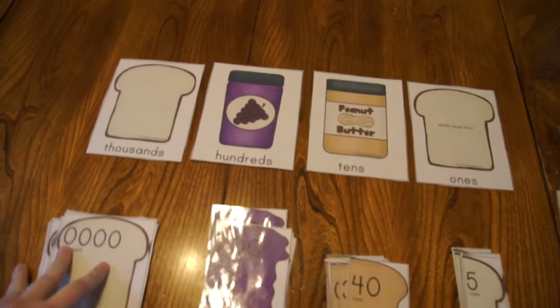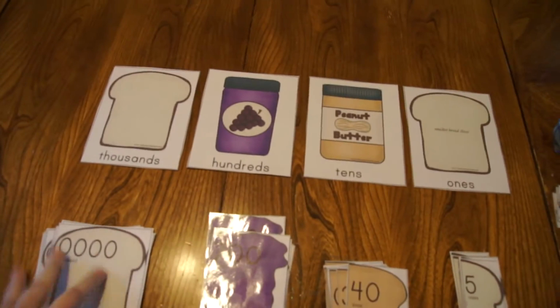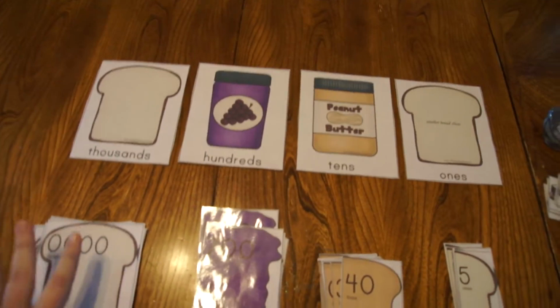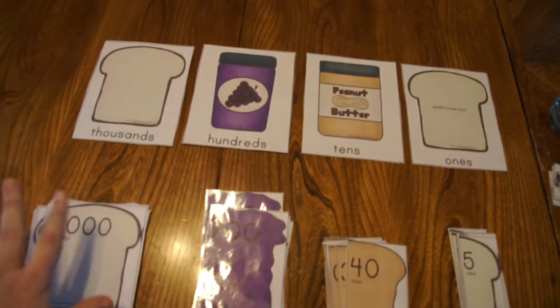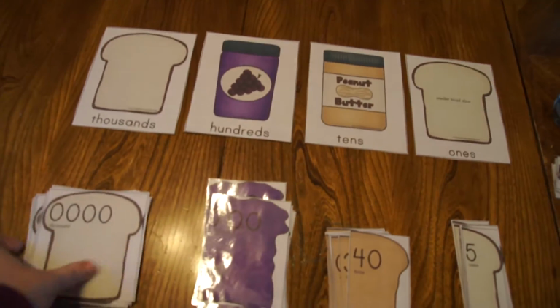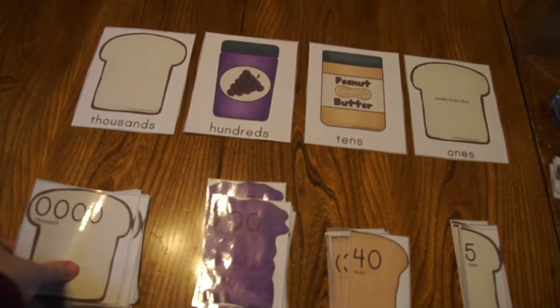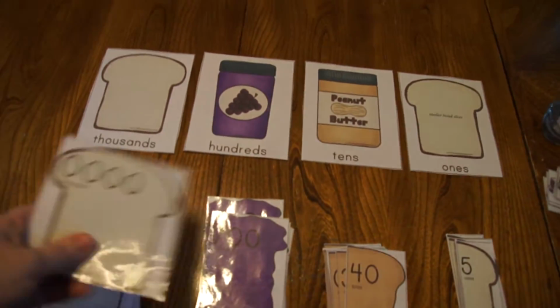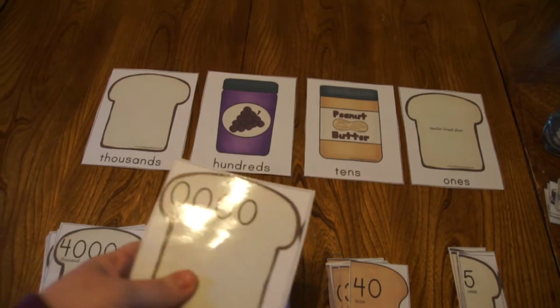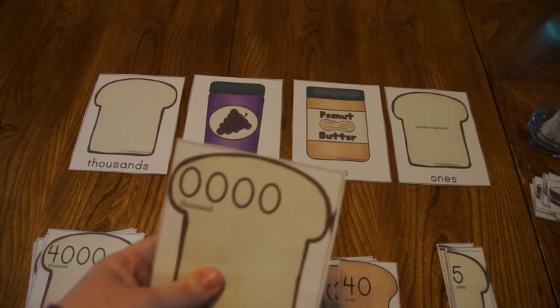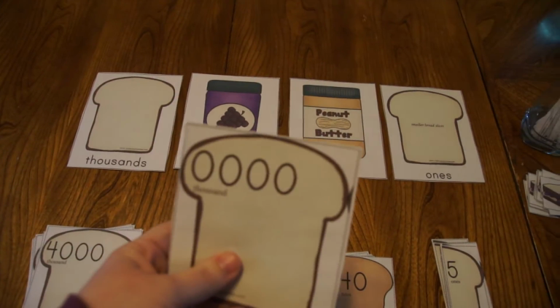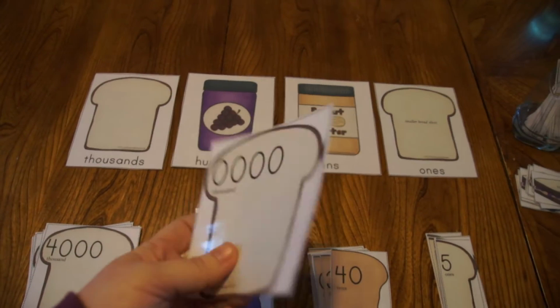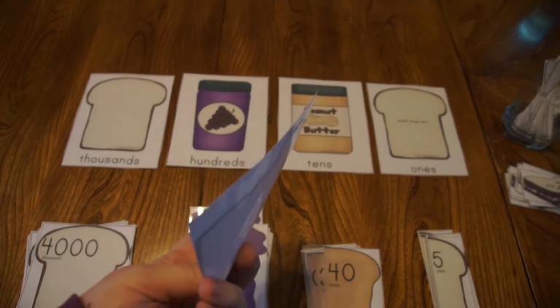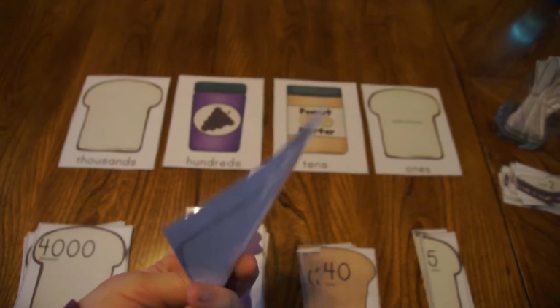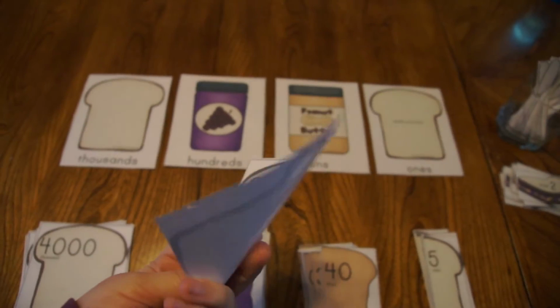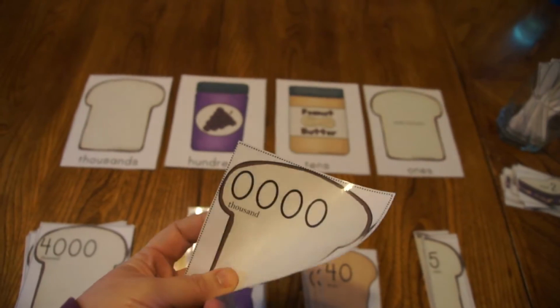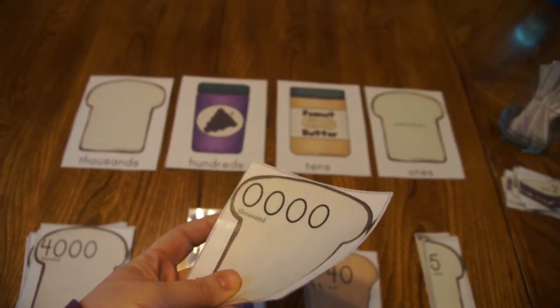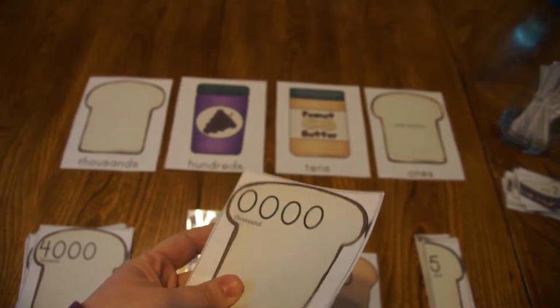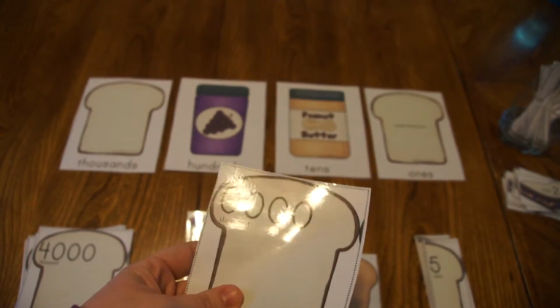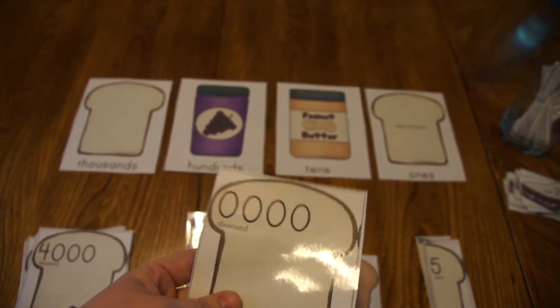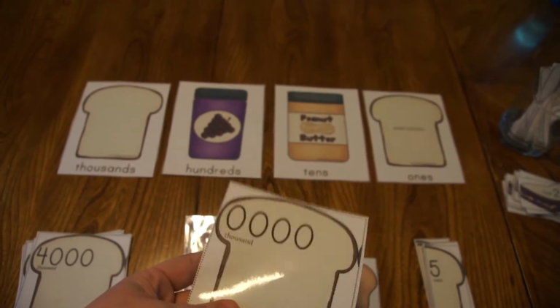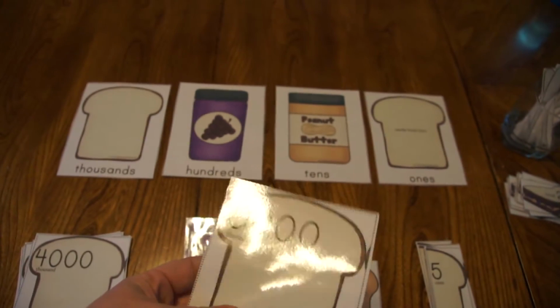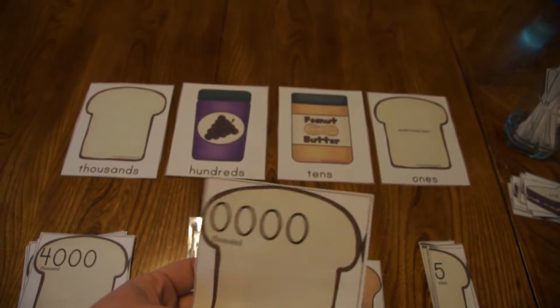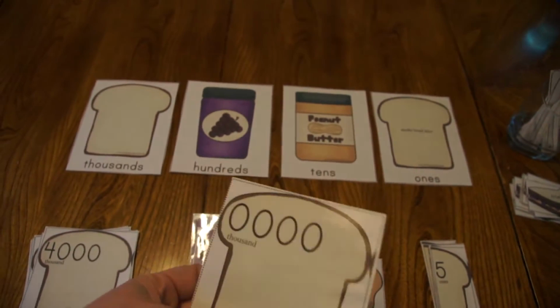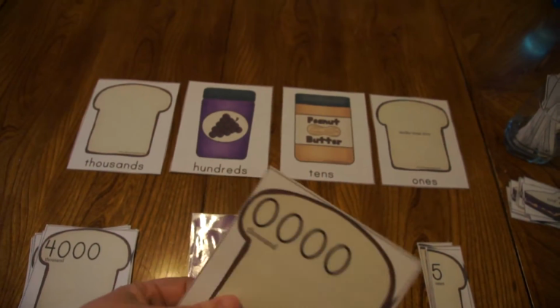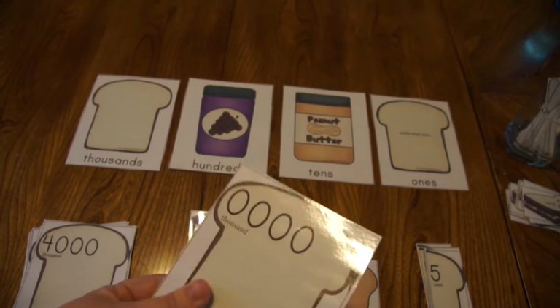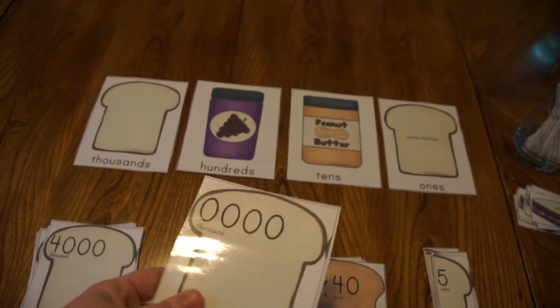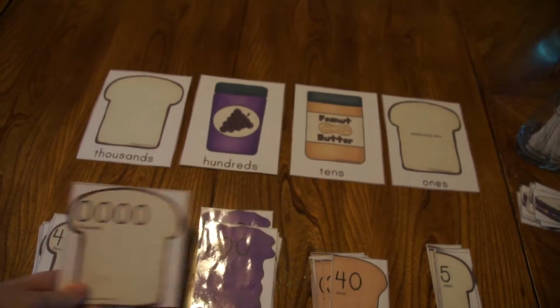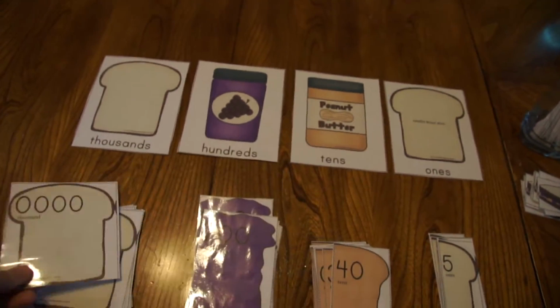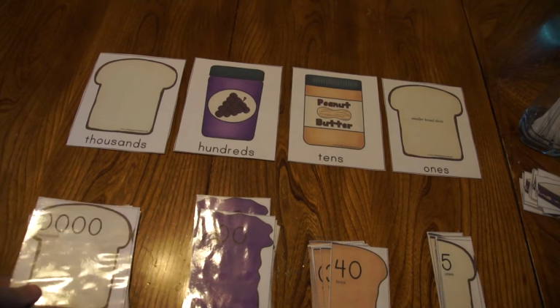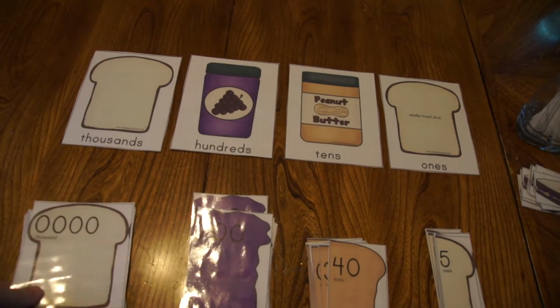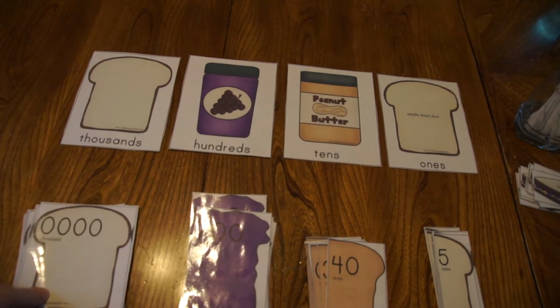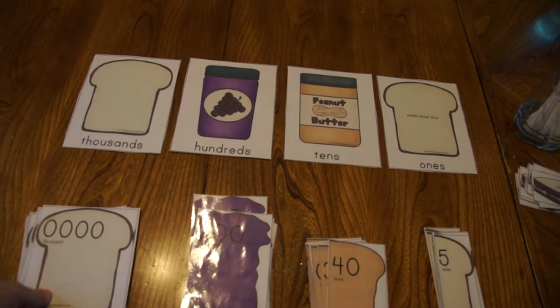You print them off in color and laminate them. This makes them more durable for little hands that are using the game.